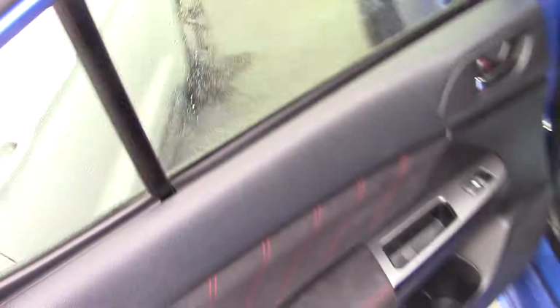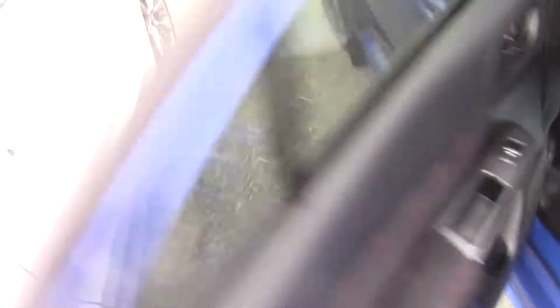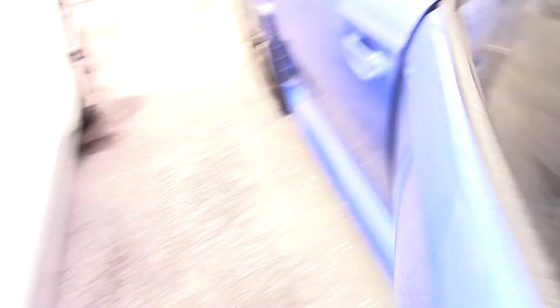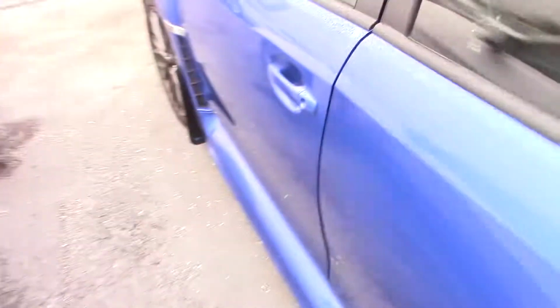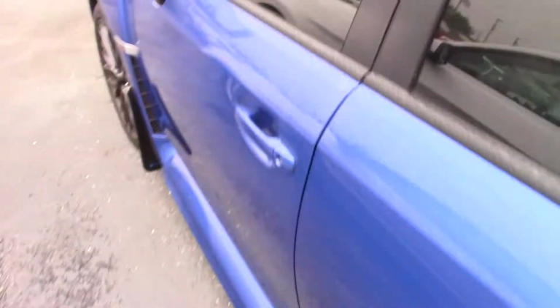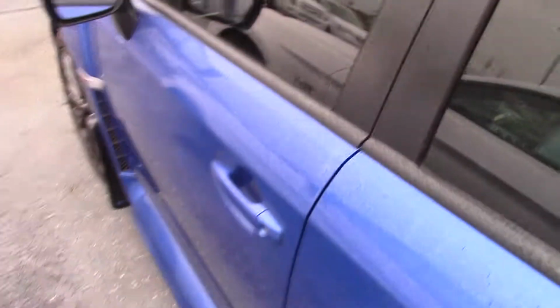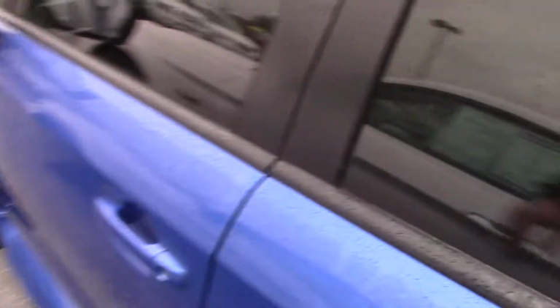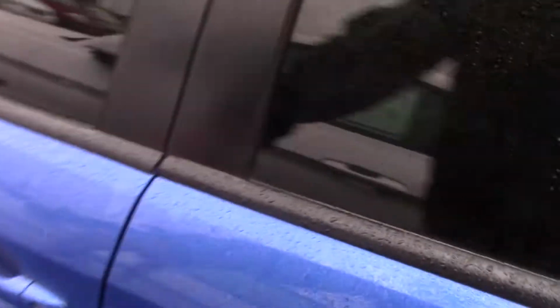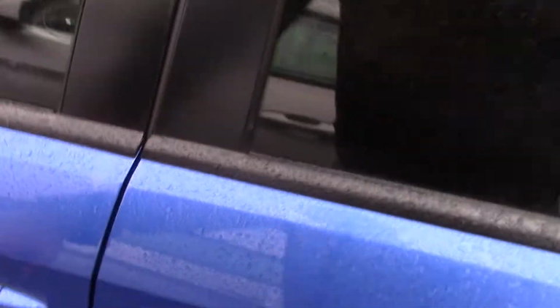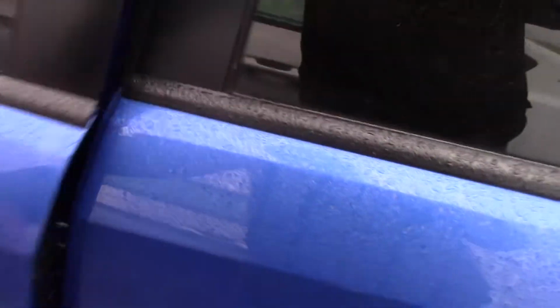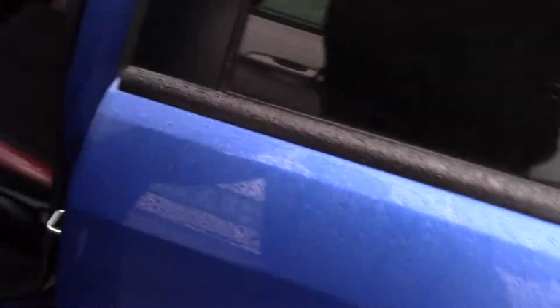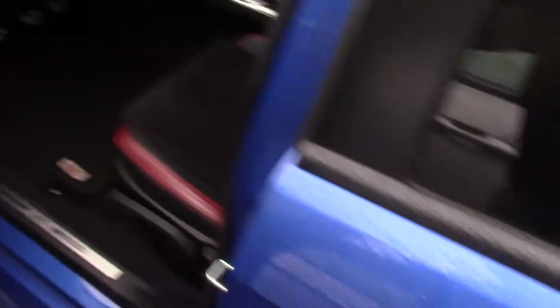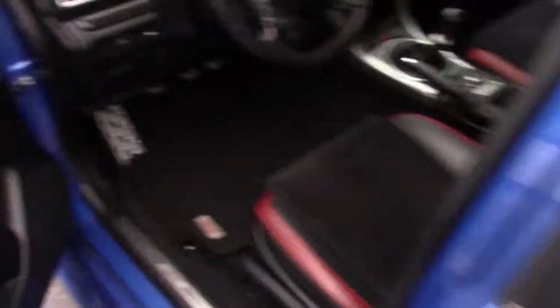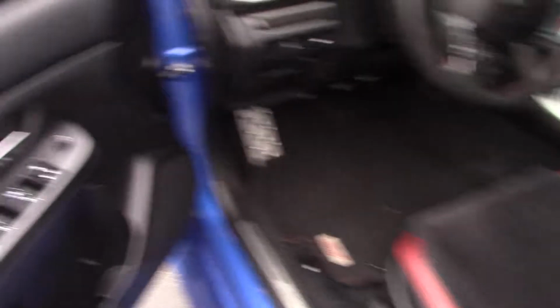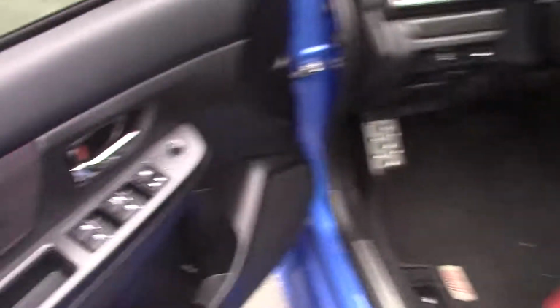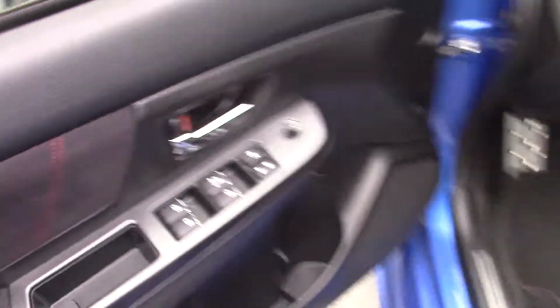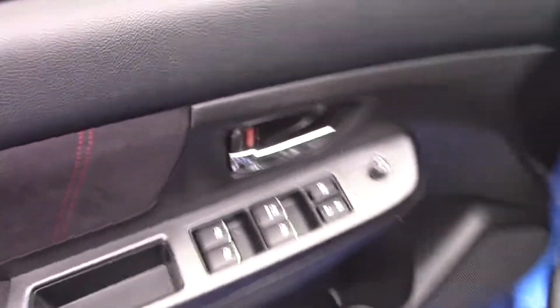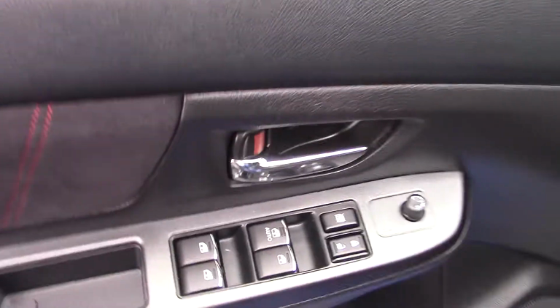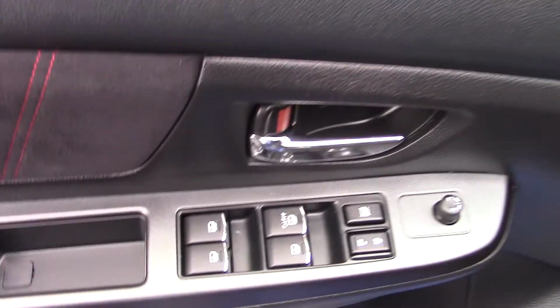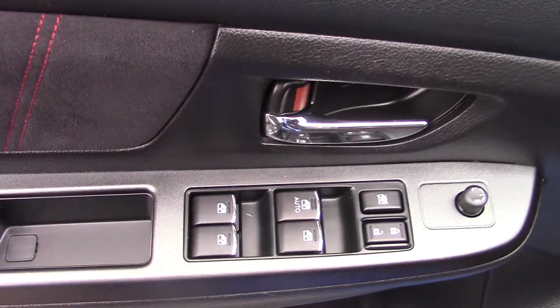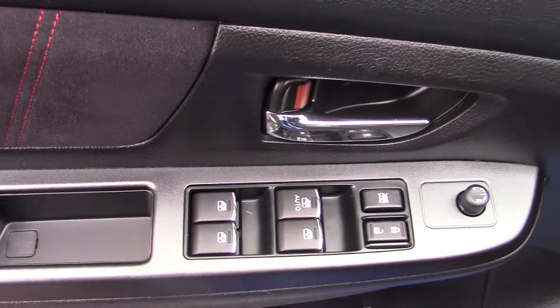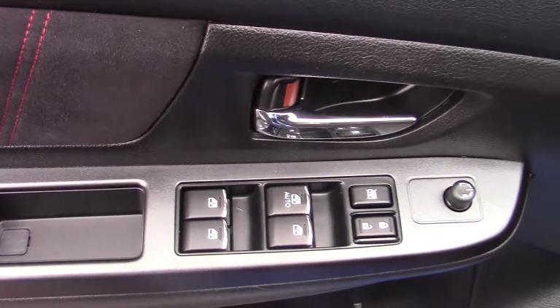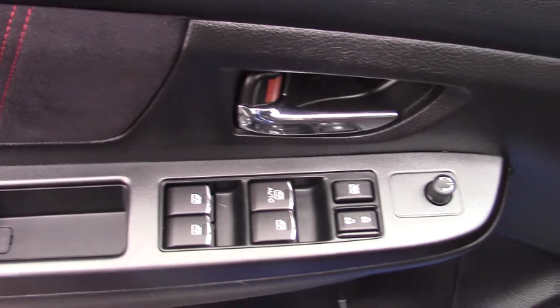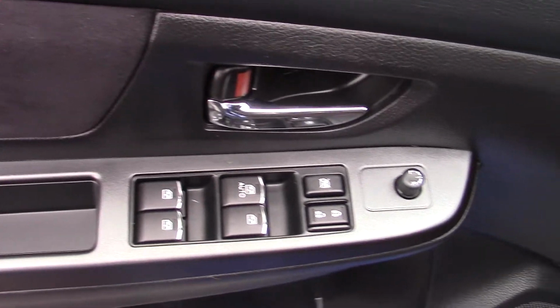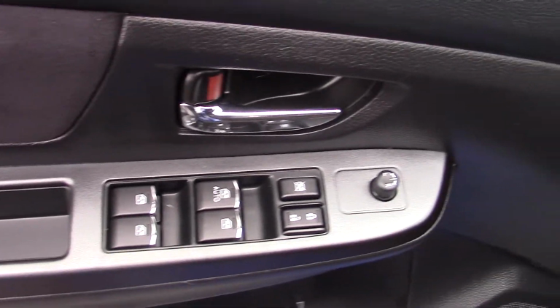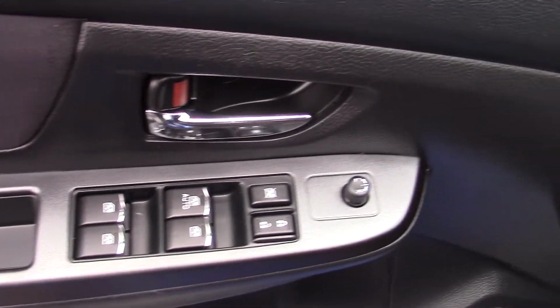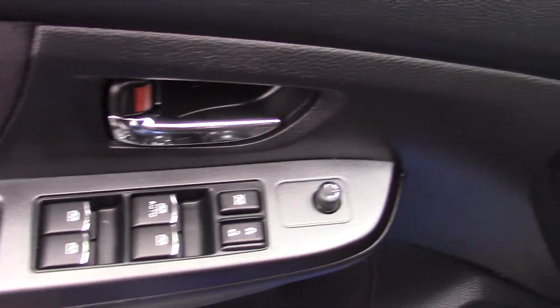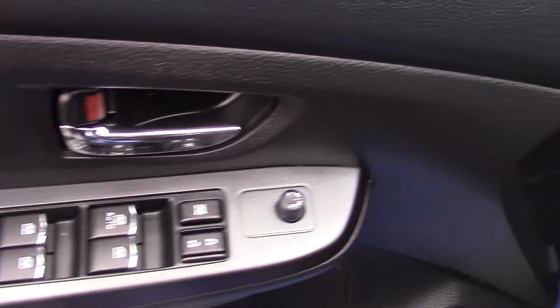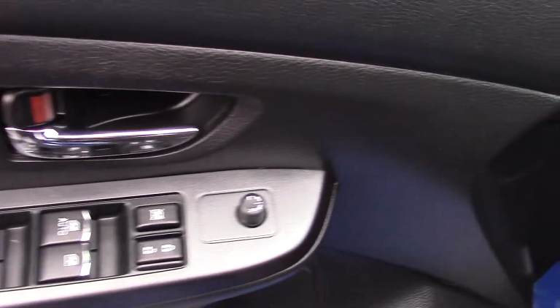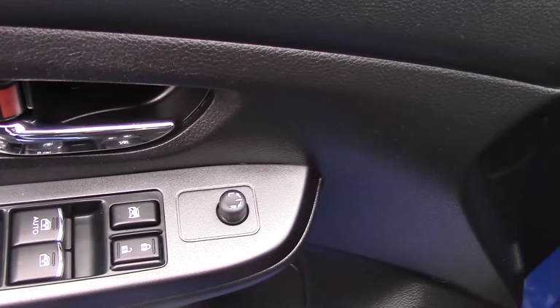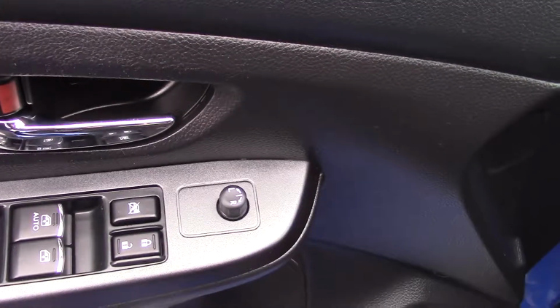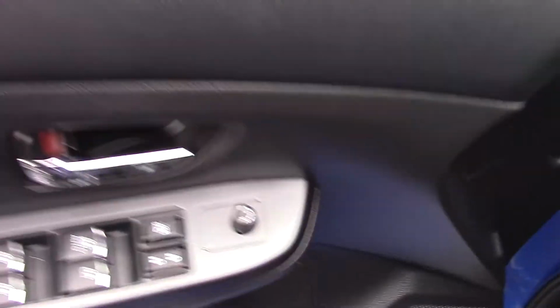Taking a look at the front seat, as you can see we have power windows, power mirrors, and power locks.